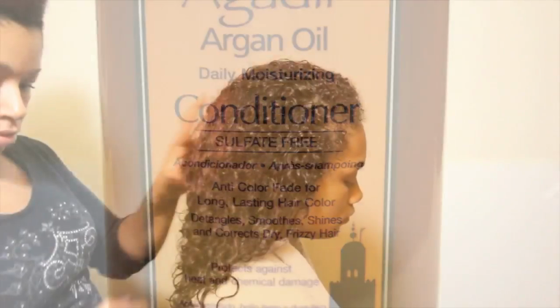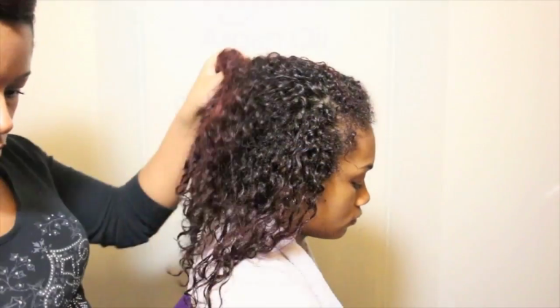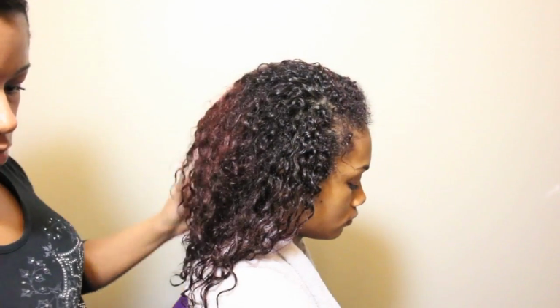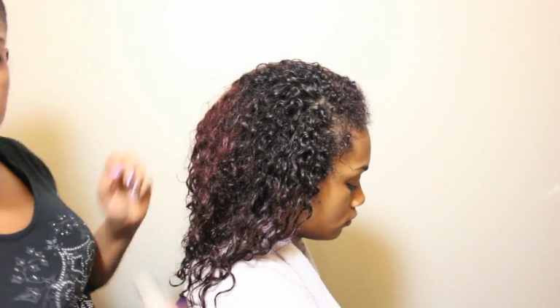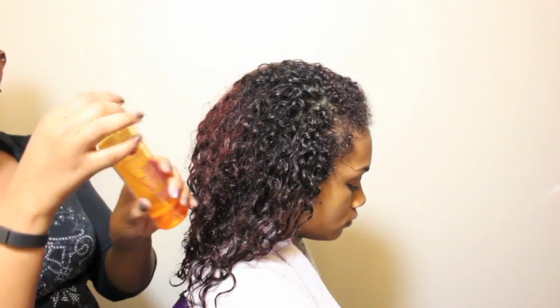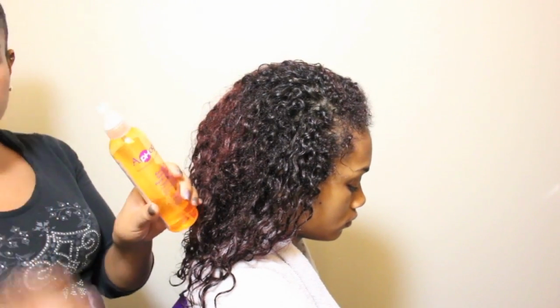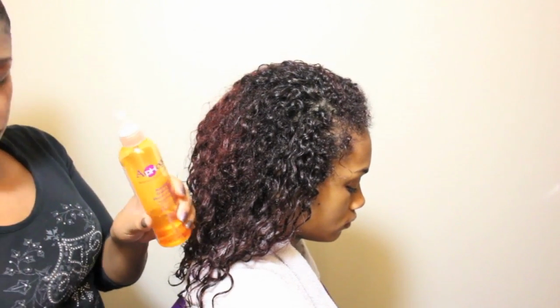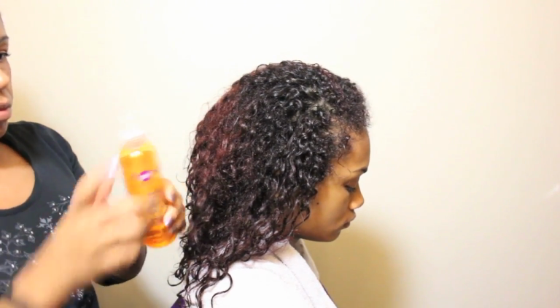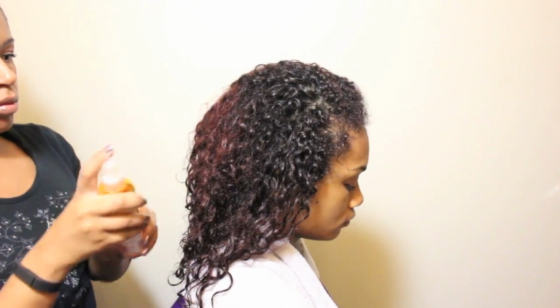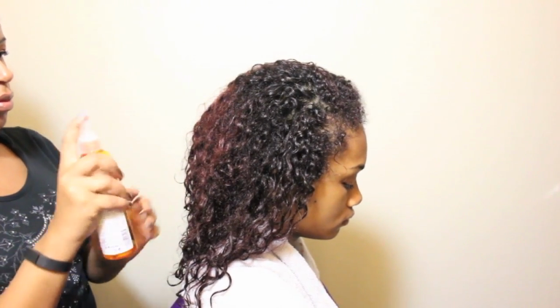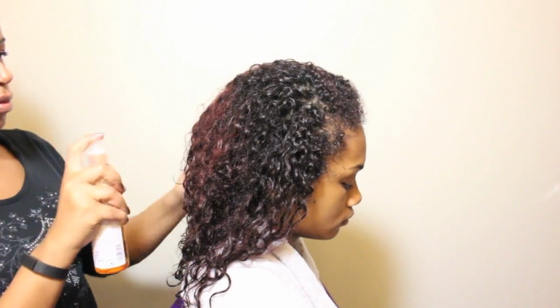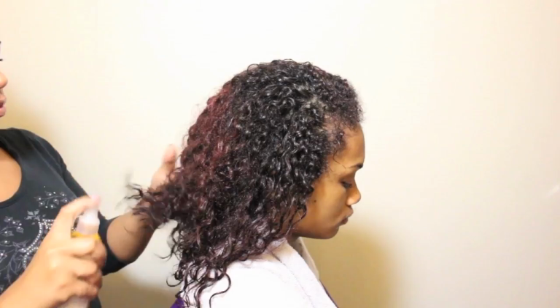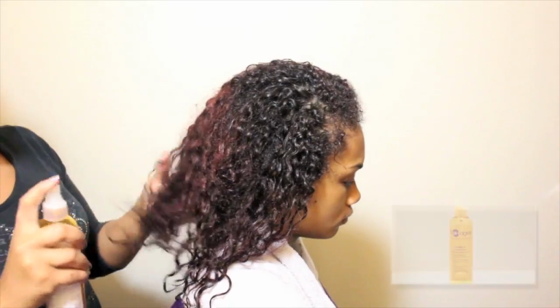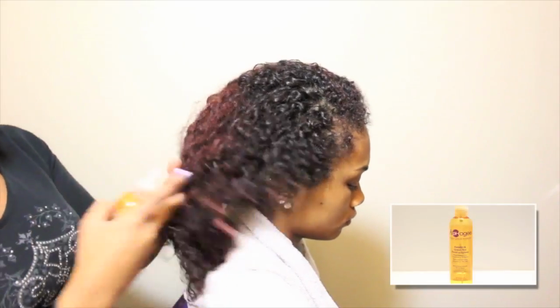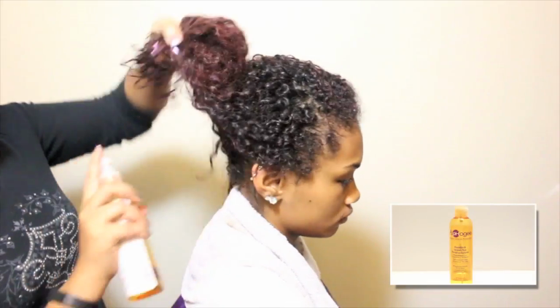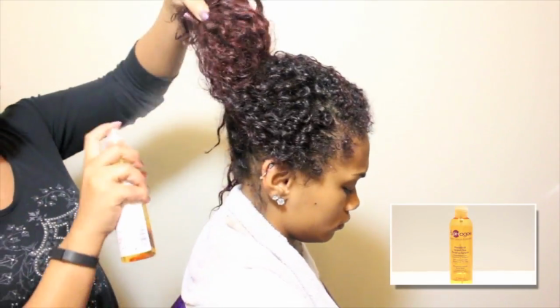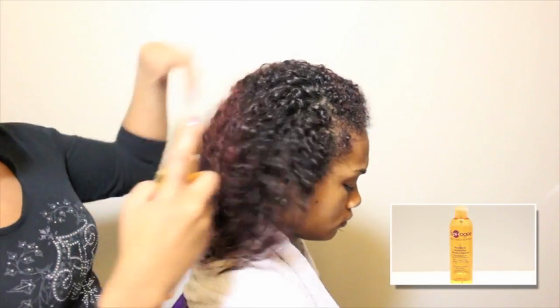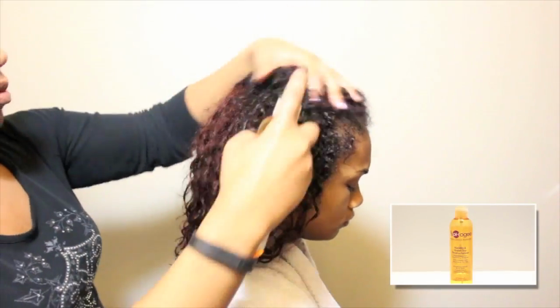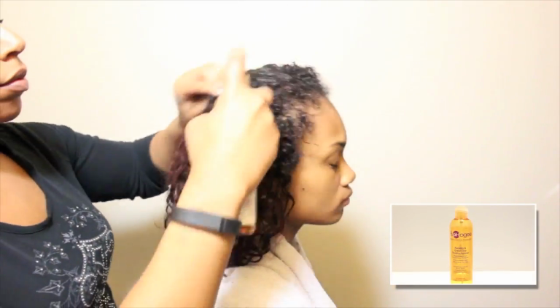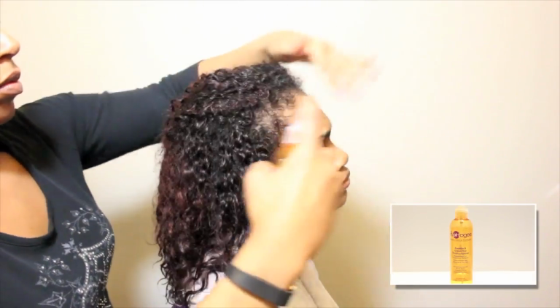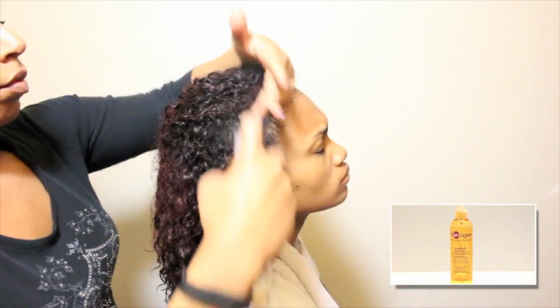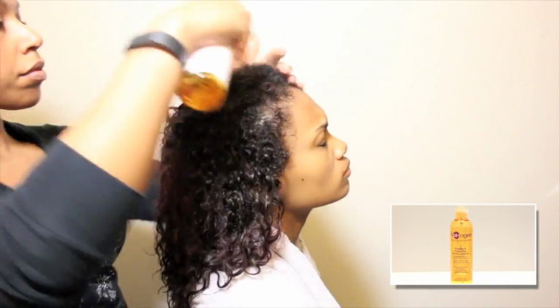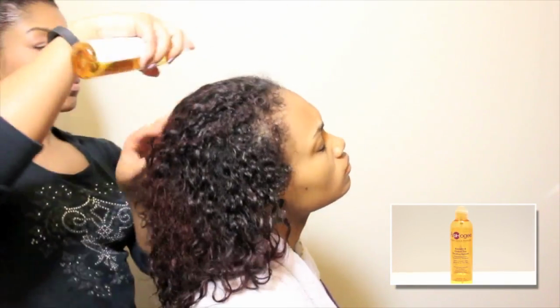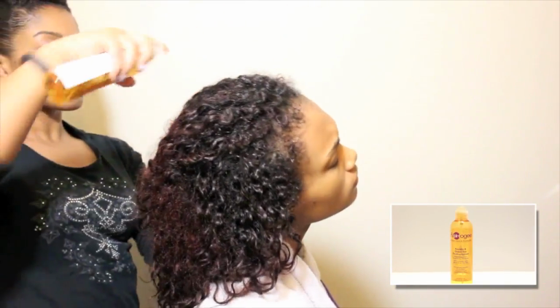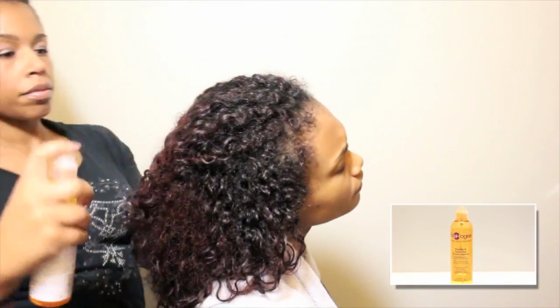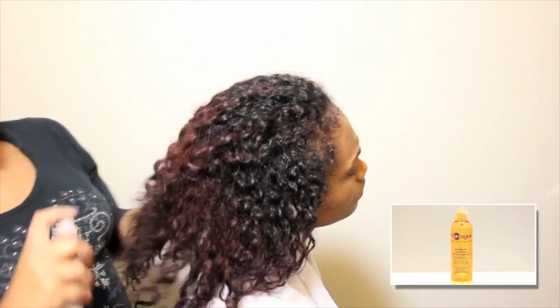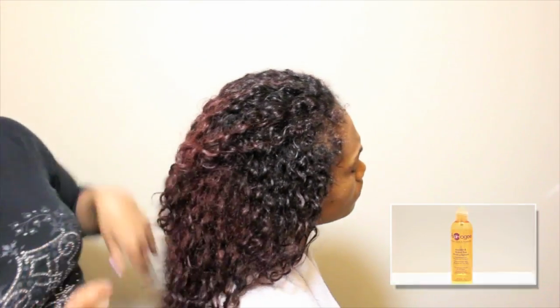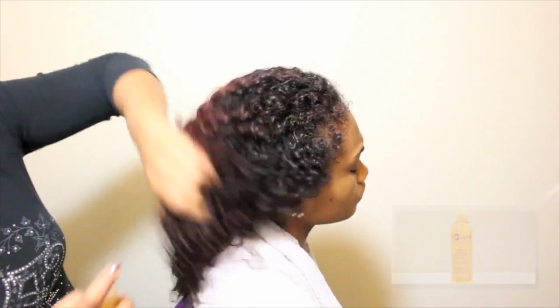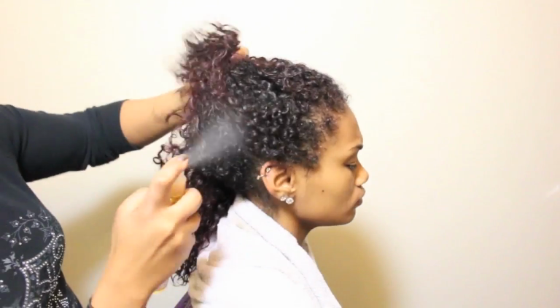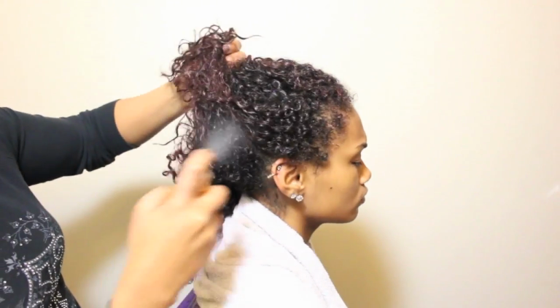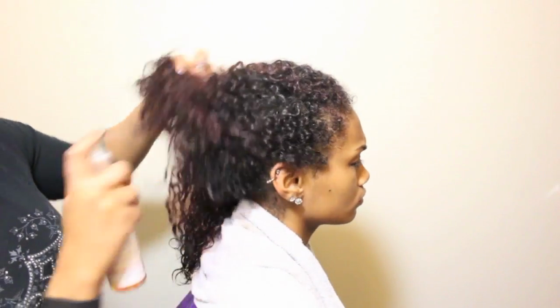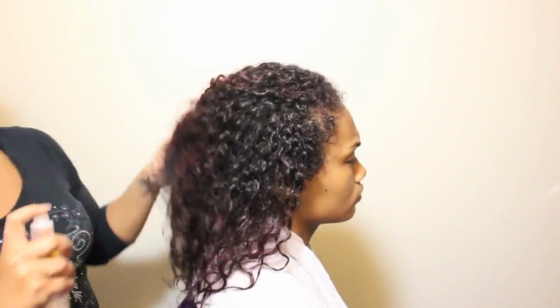To prep her hair for styling I am using Apogee Restructurizer for protein balance and restructuring the hair shaft. This formula is alcohol free and helps protect color.